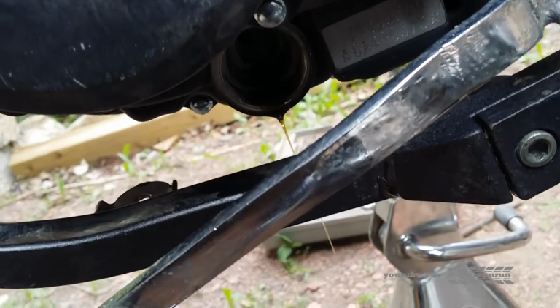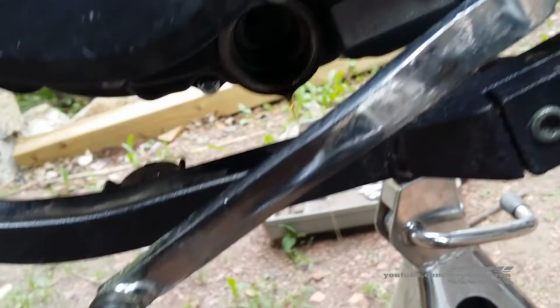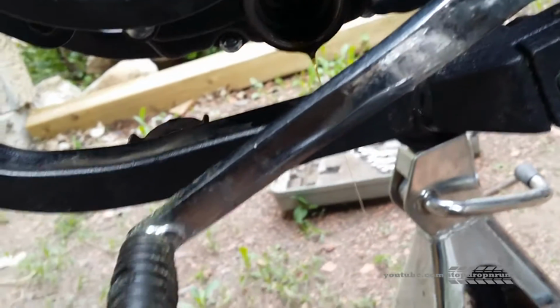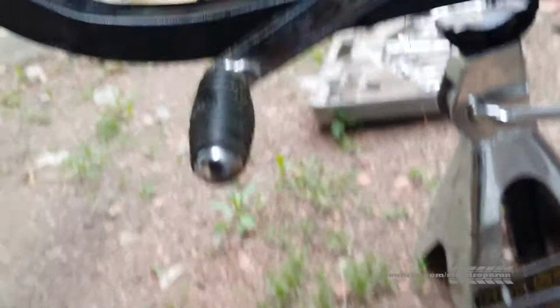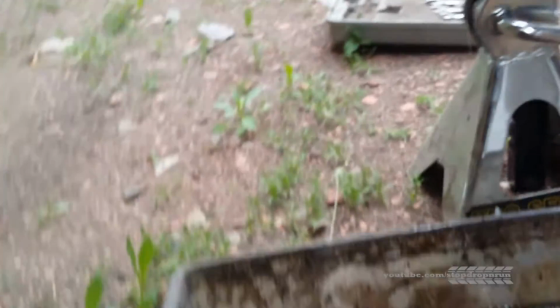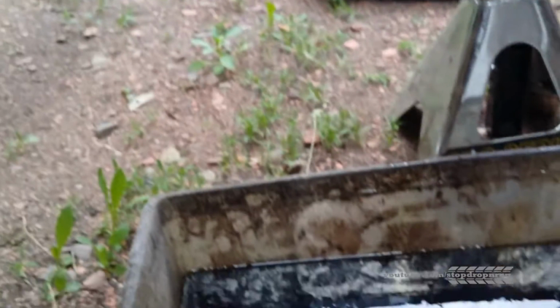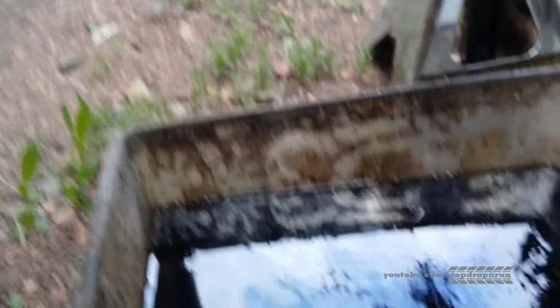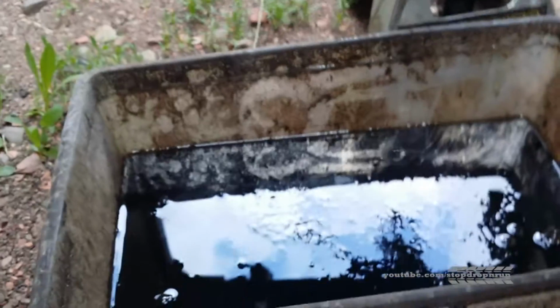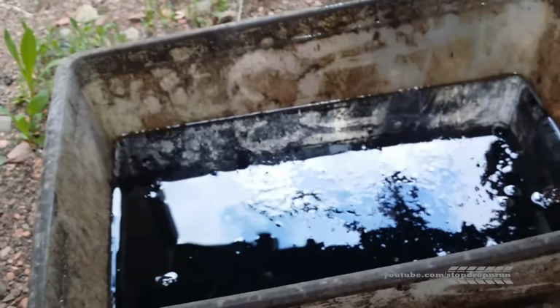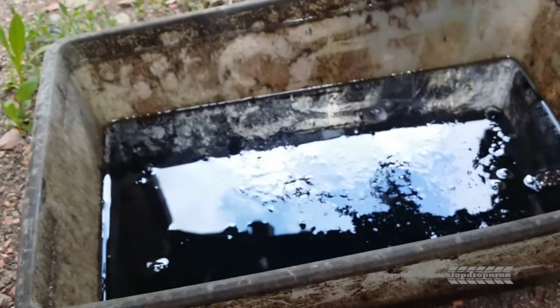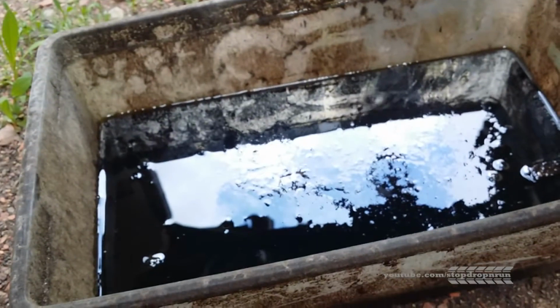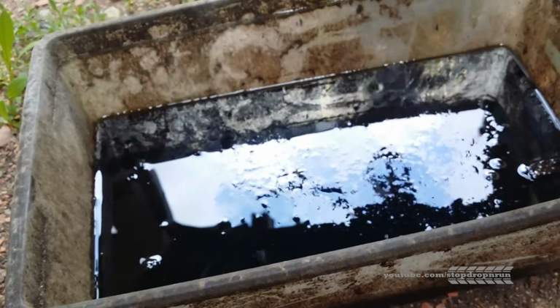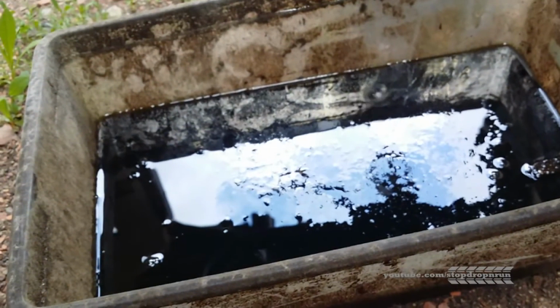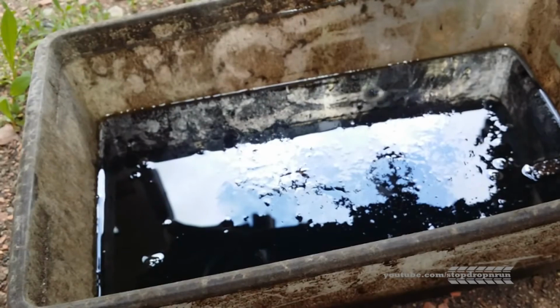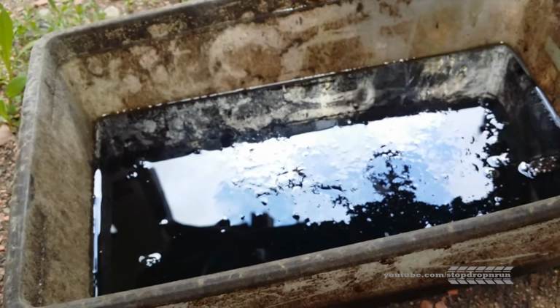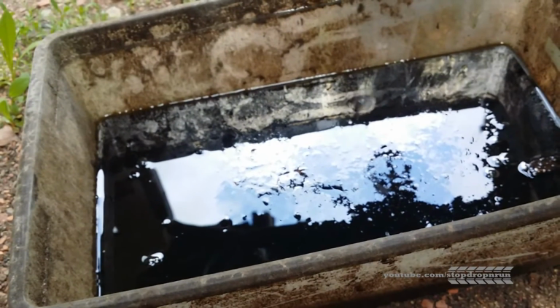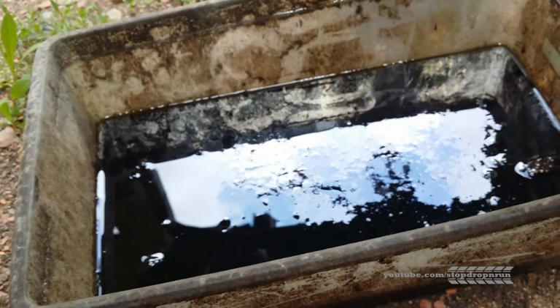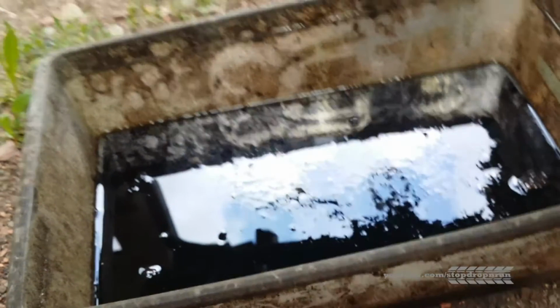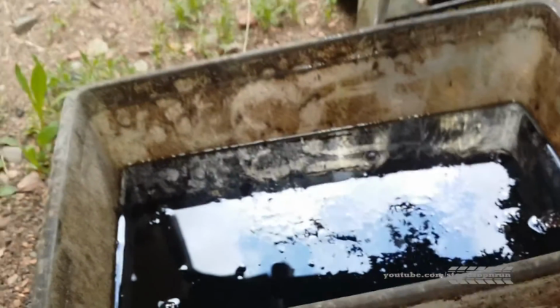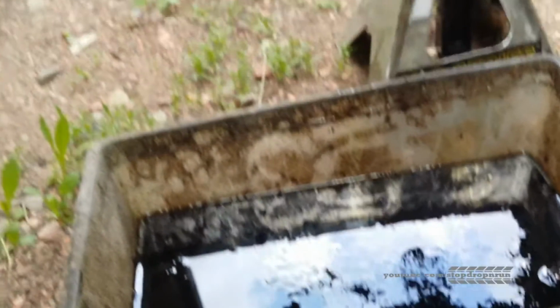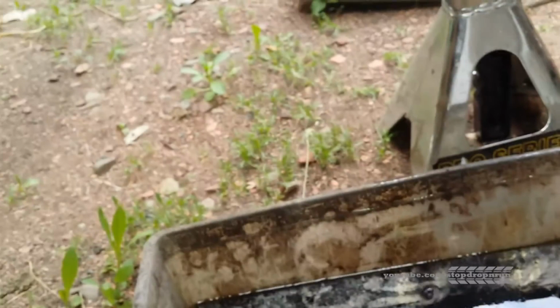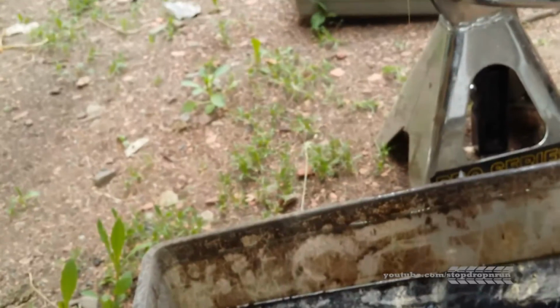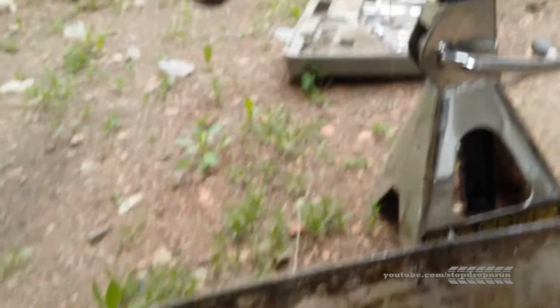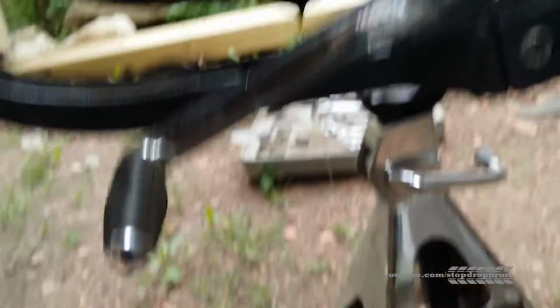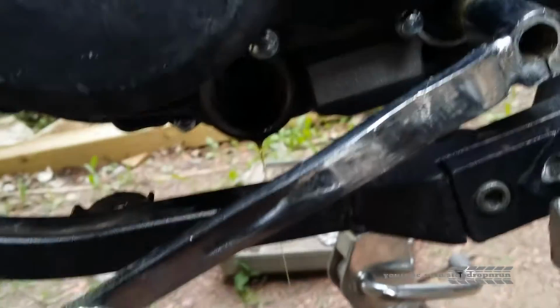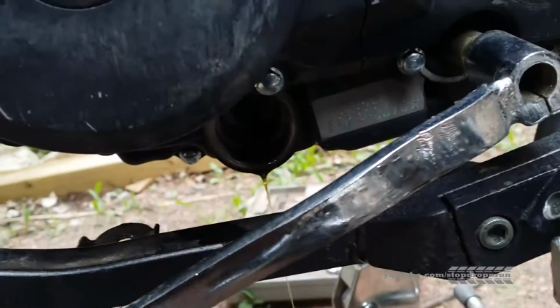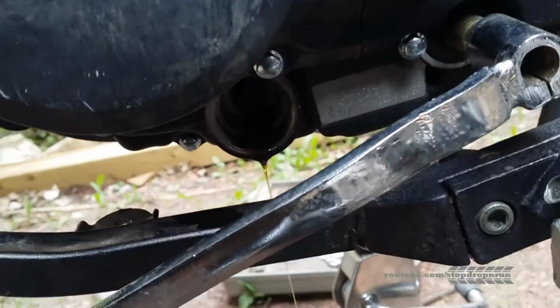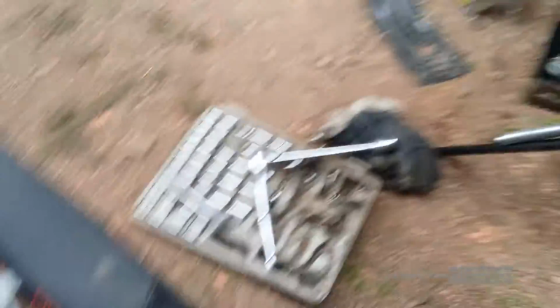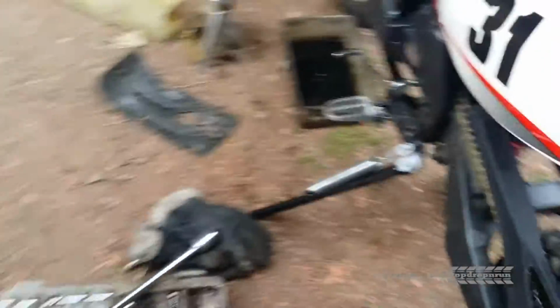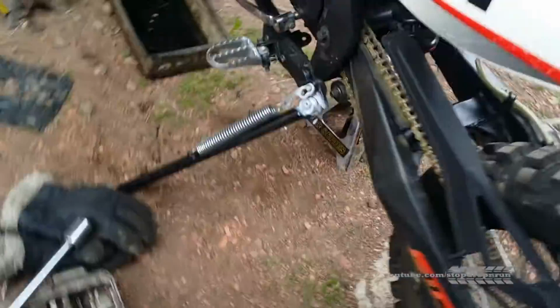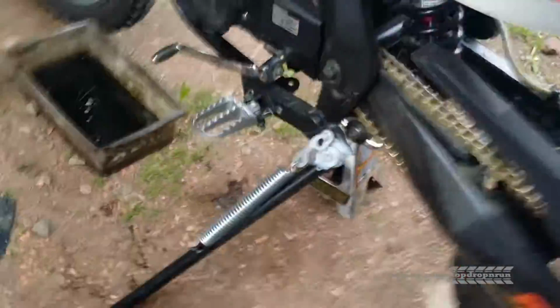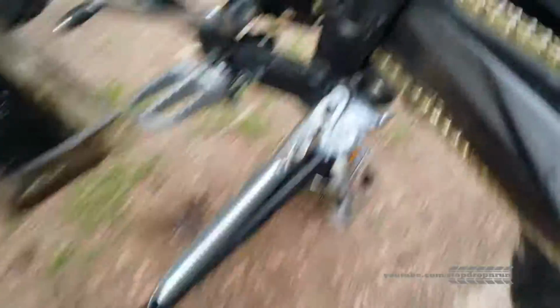It's hard to see on camera, but I'm not seeing any. This oil looks nice golden brown as it came out, which tells me I didn't actually need to do an oil change. But this bike is new to me, so I decided to do one anyway.